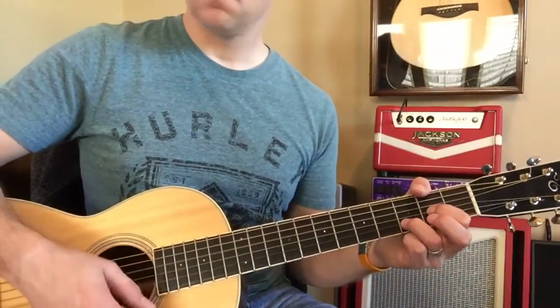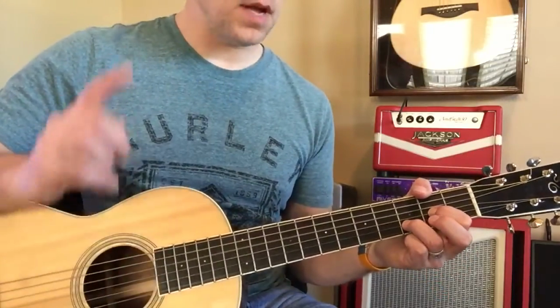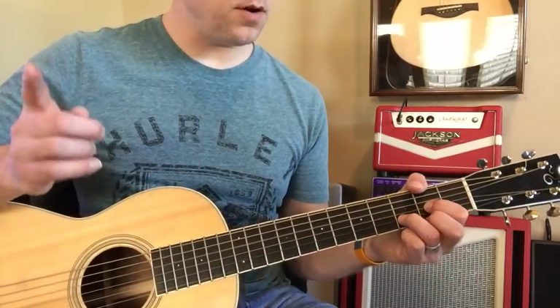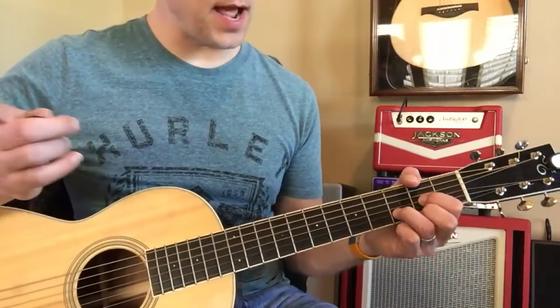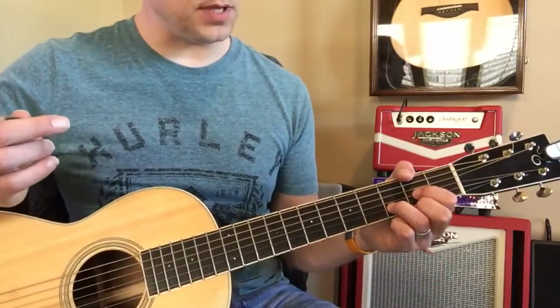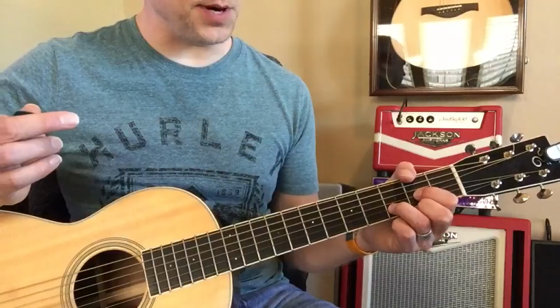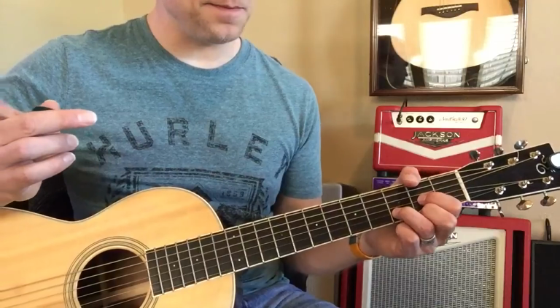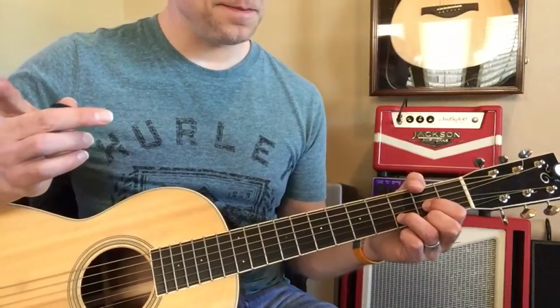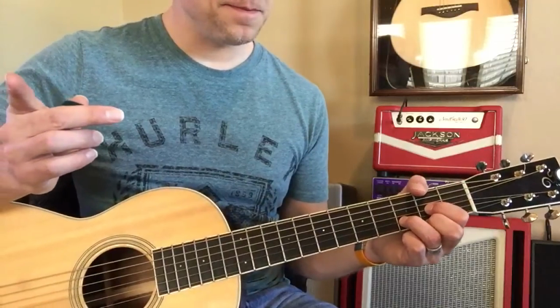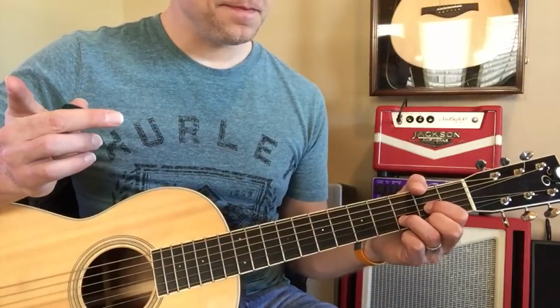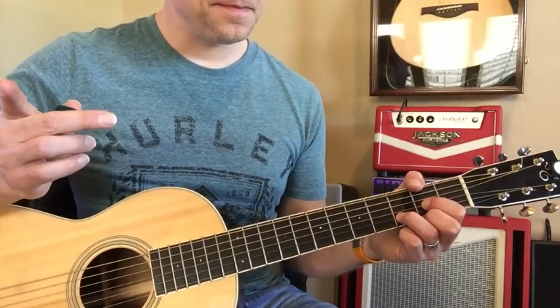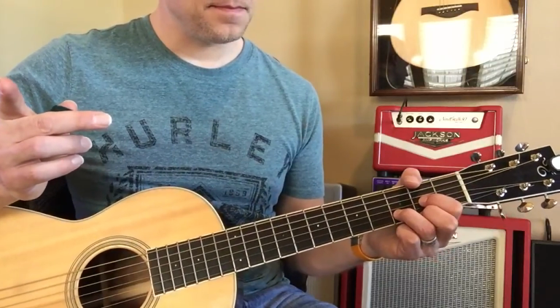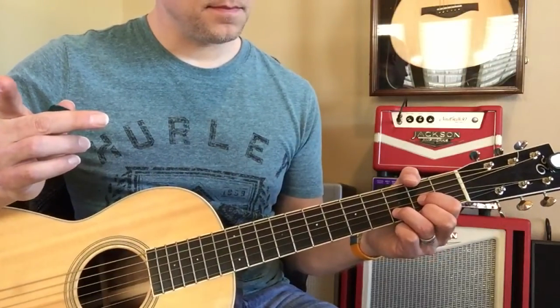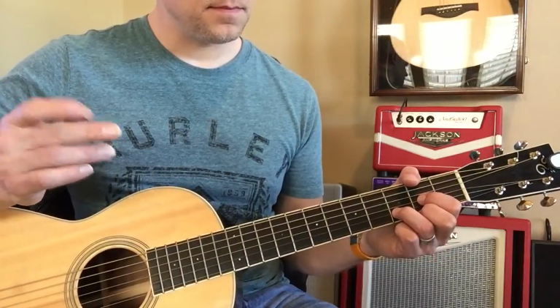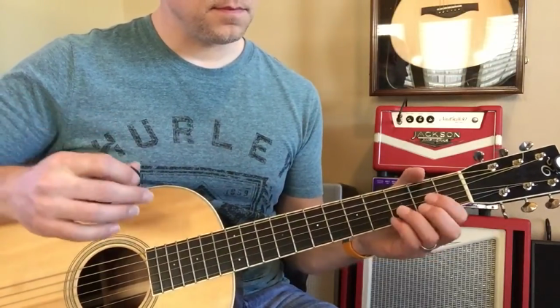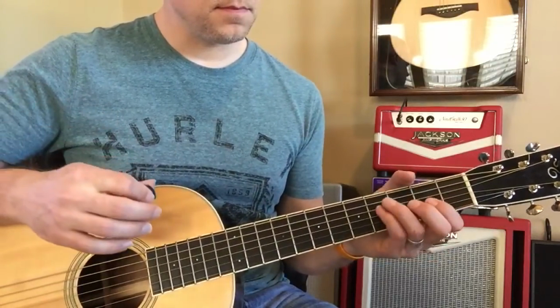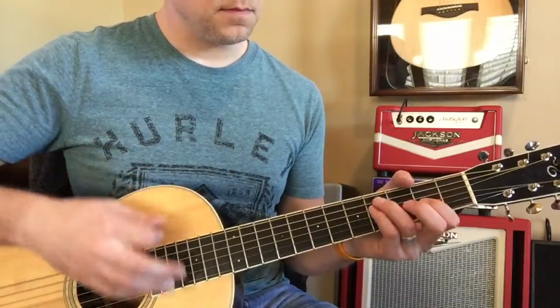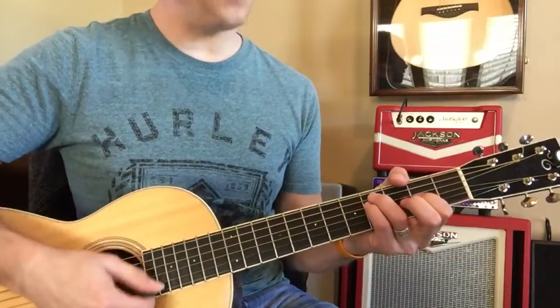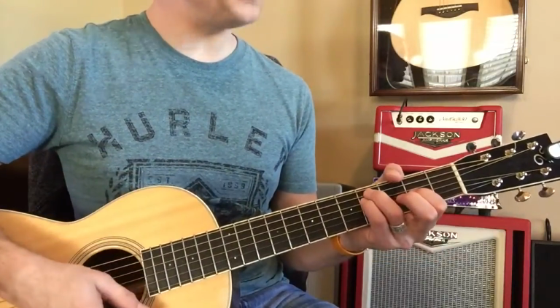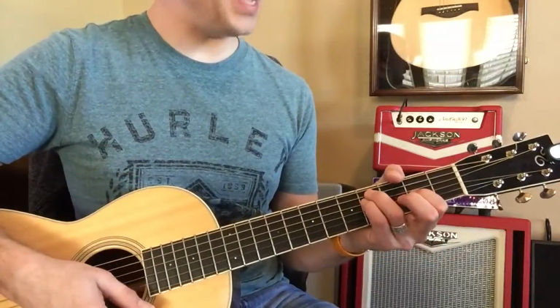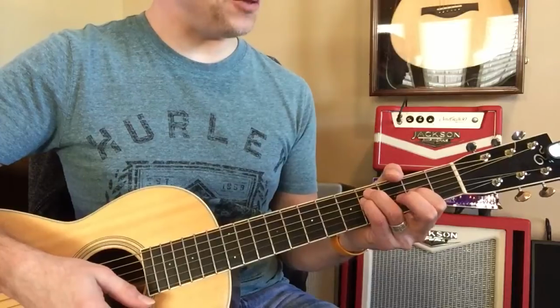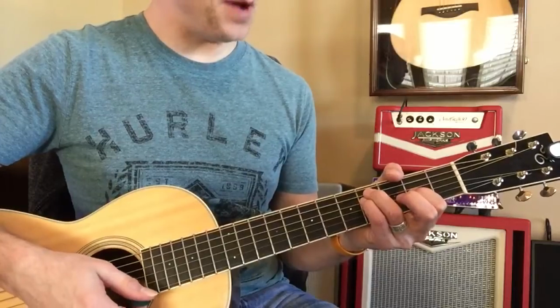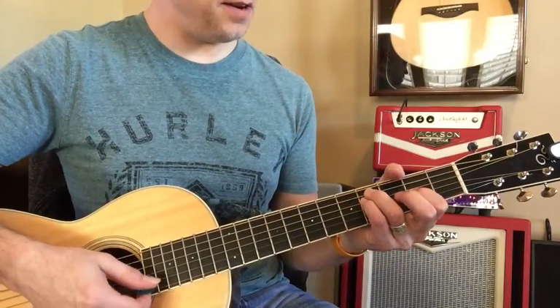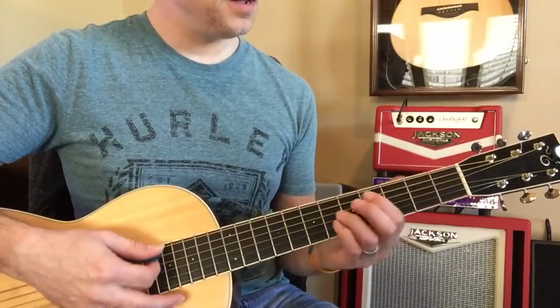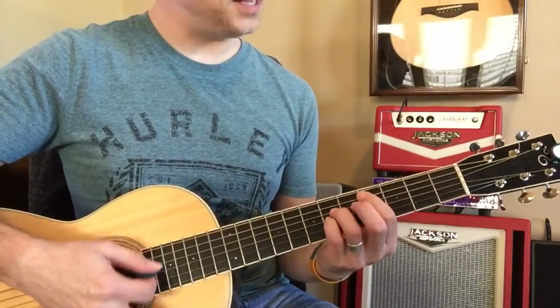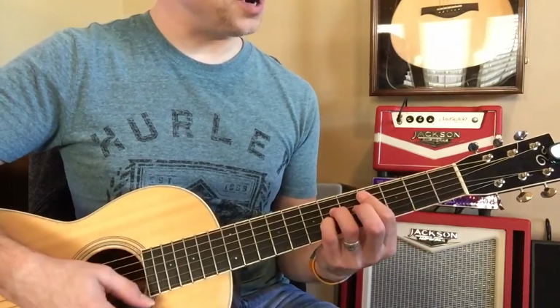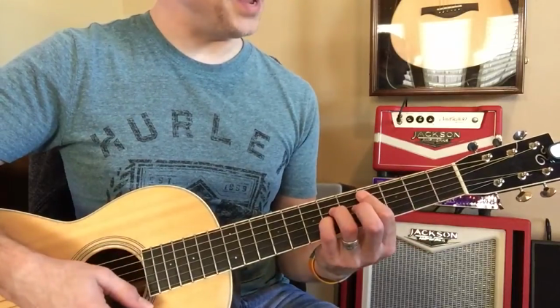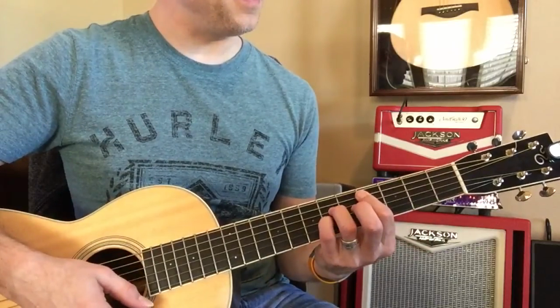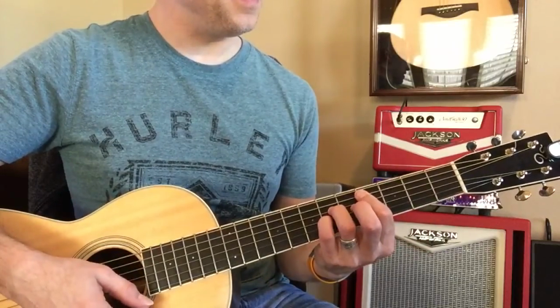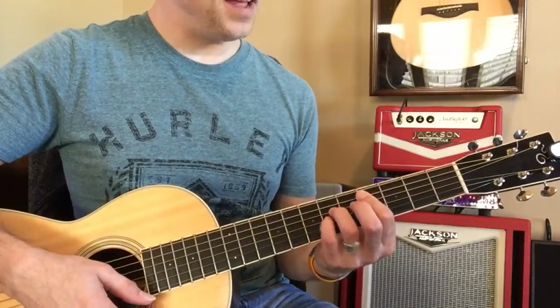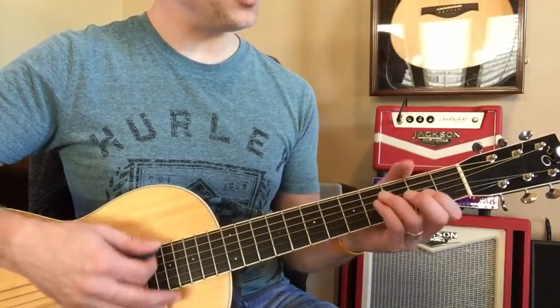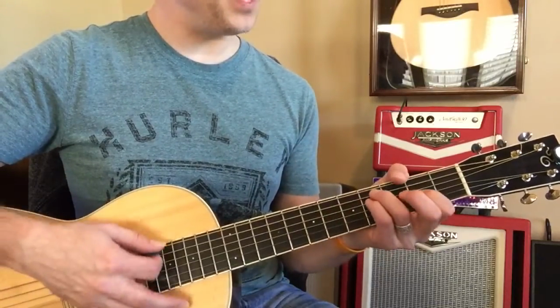Now I don't know what happens with this part. Now they're going to do that again — F sharp minor, C sharp minor, F sharp minor.